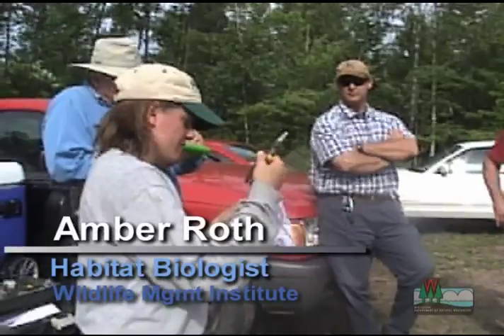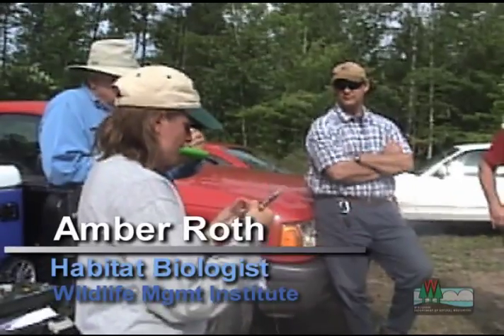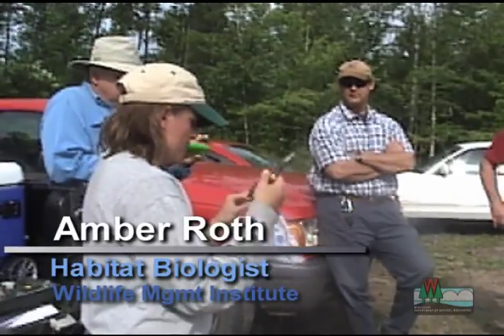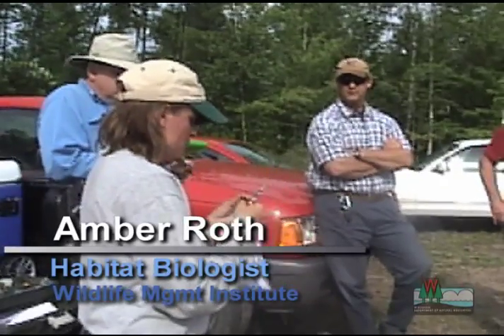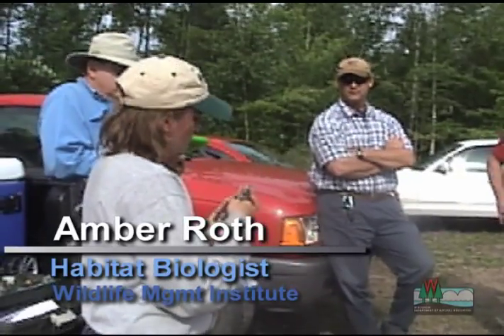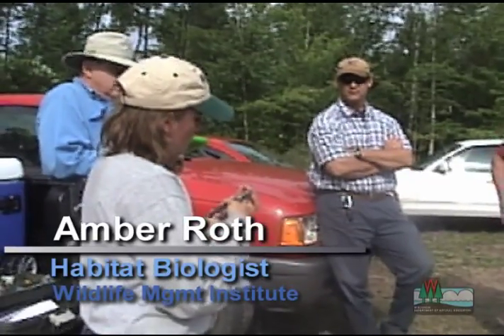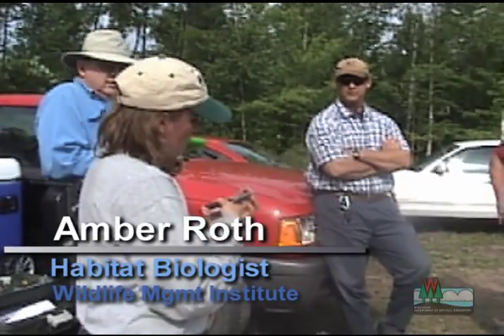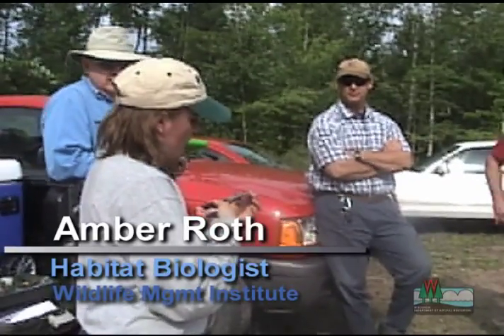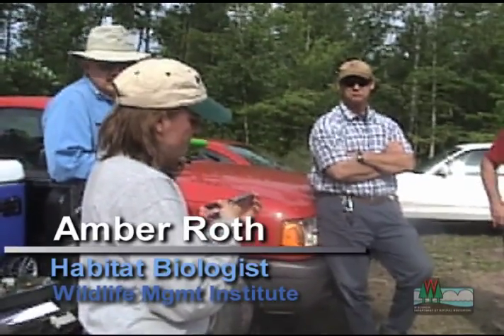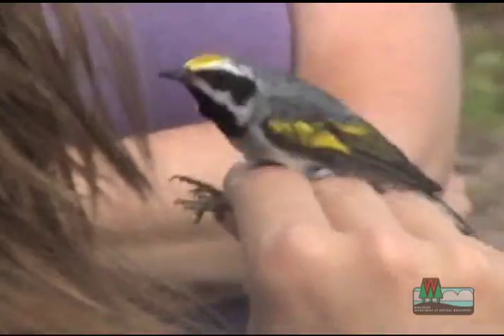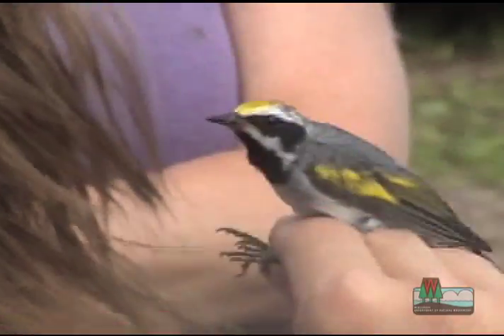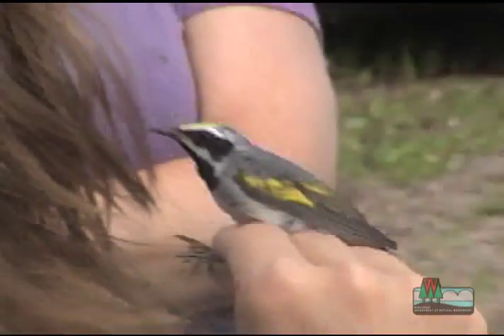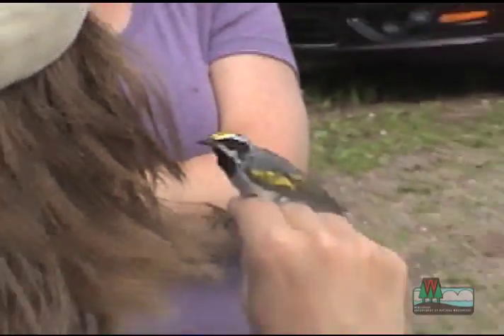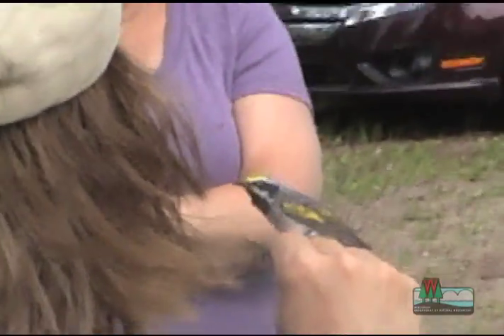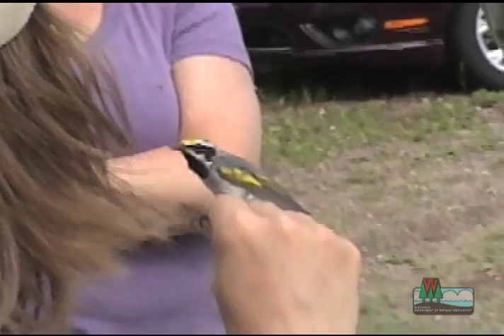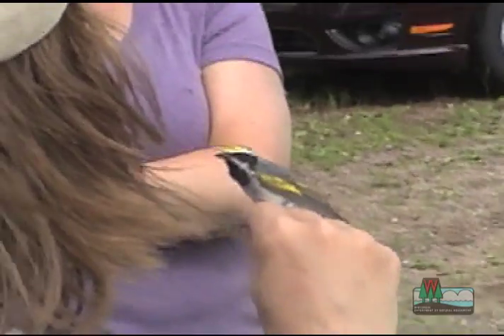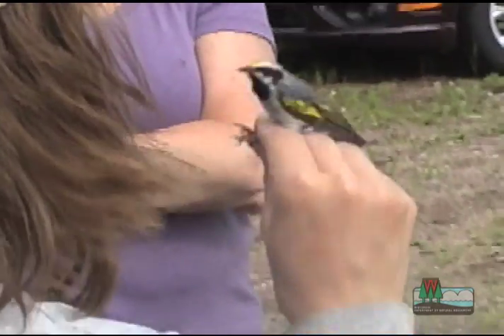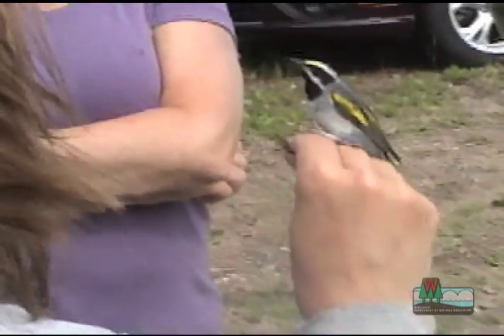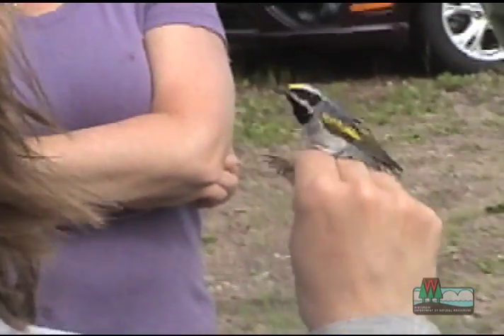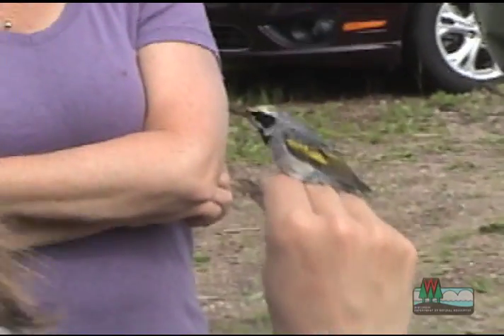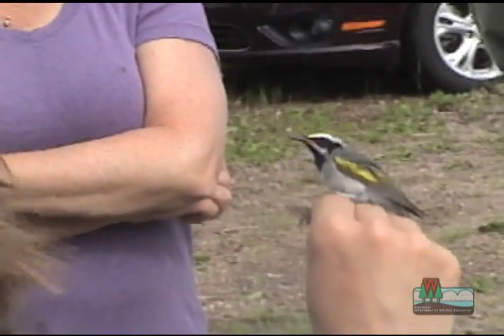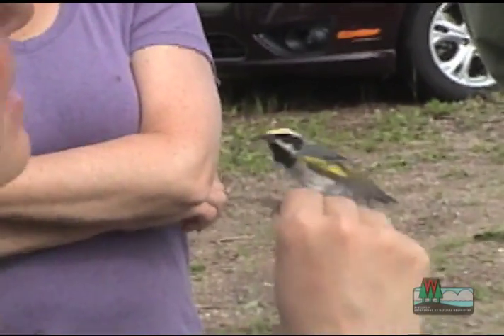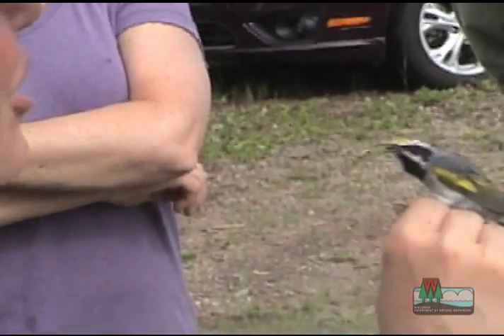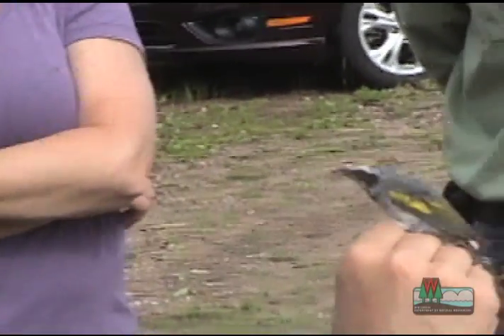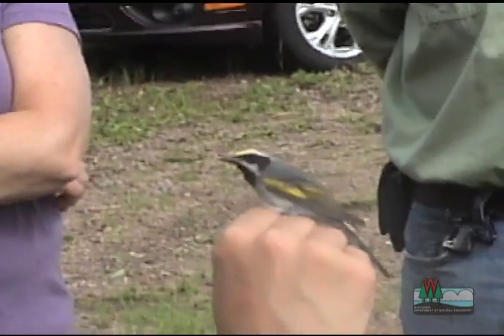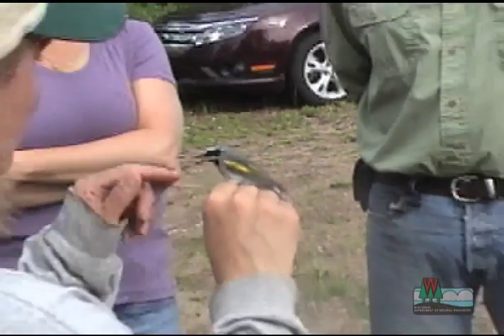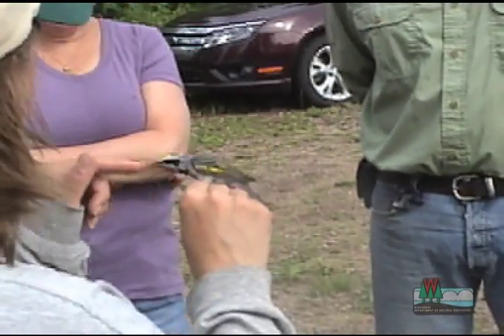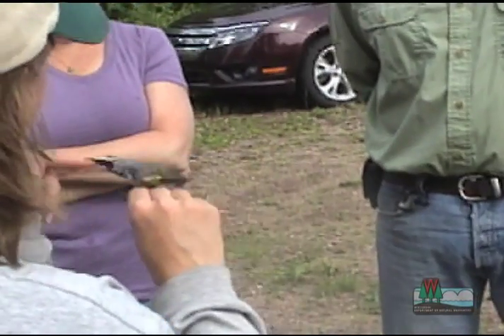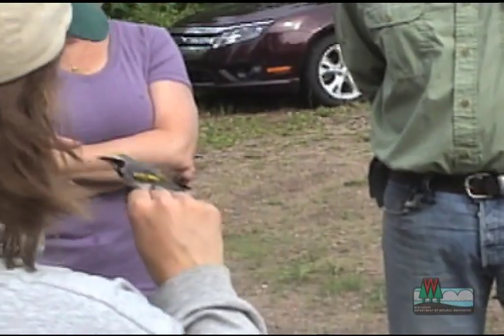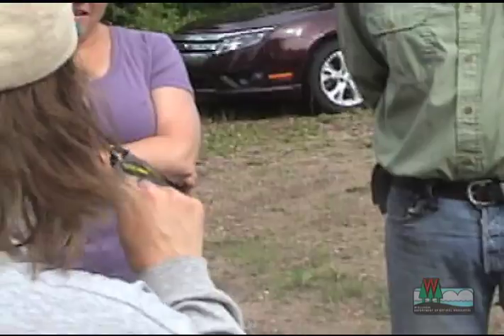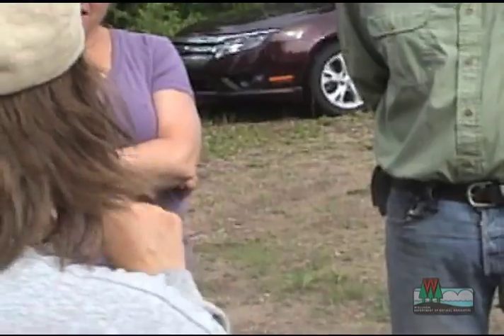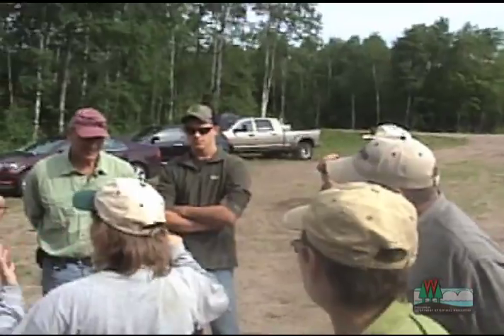This is a male golden-winged warbler that I'm going to have to pull out of here. You can see why it gets the name golden-winged warbler — it has nice big gold patches on a very attractive bird. In fact, he looks a lot like a chickadee.